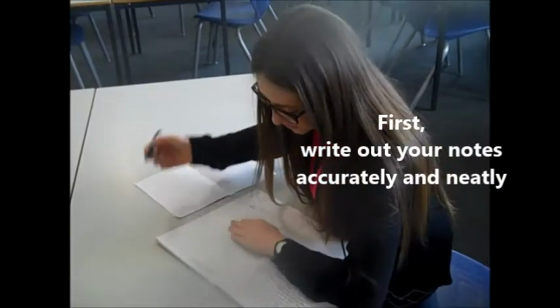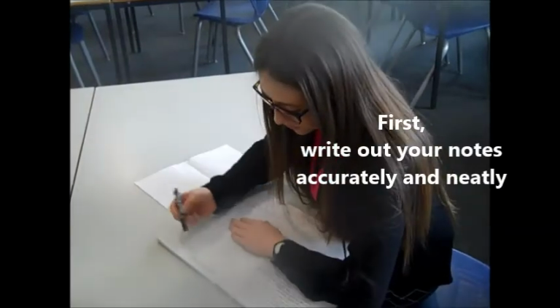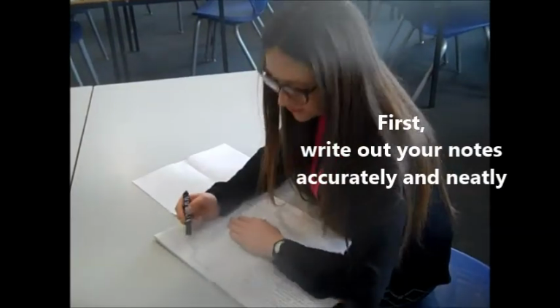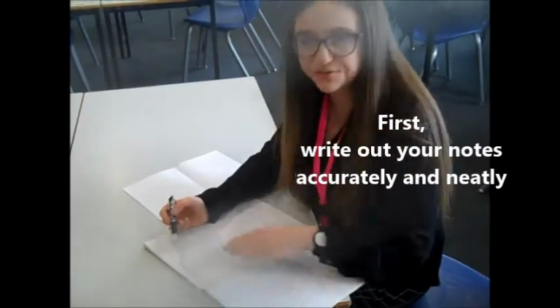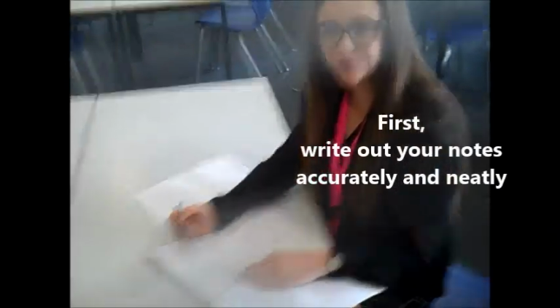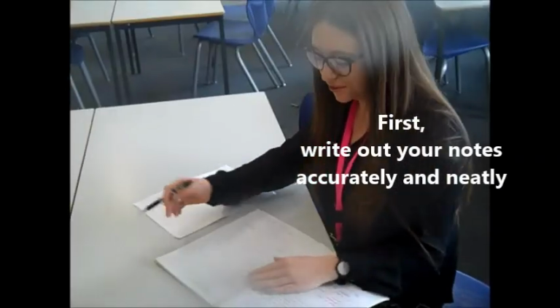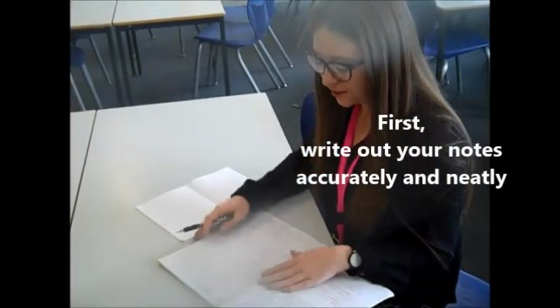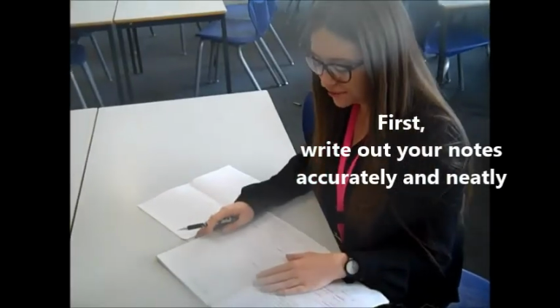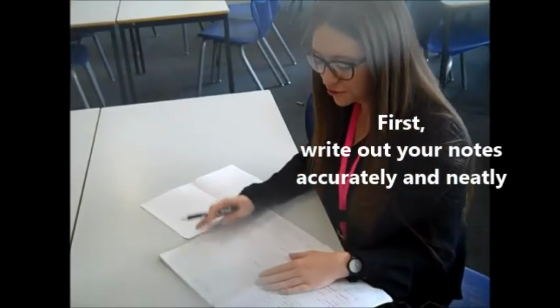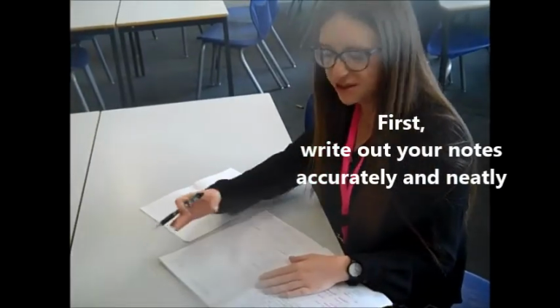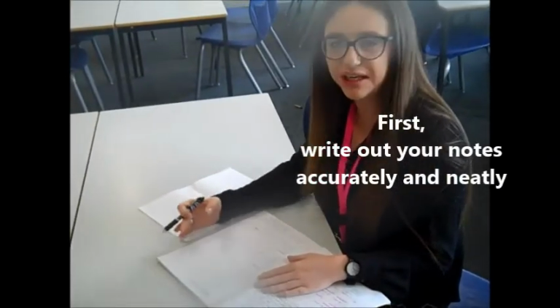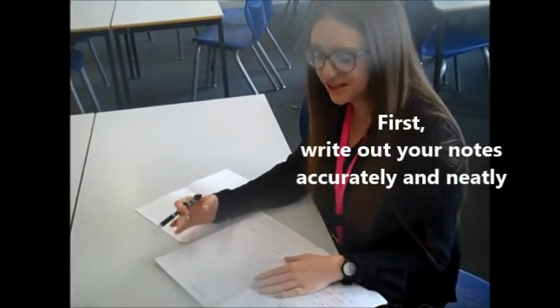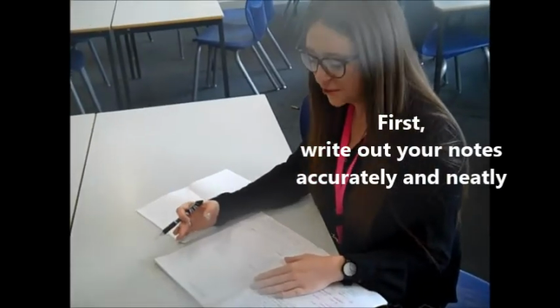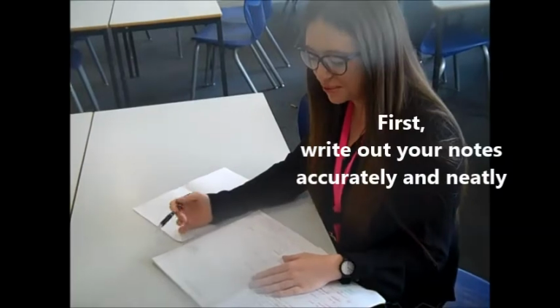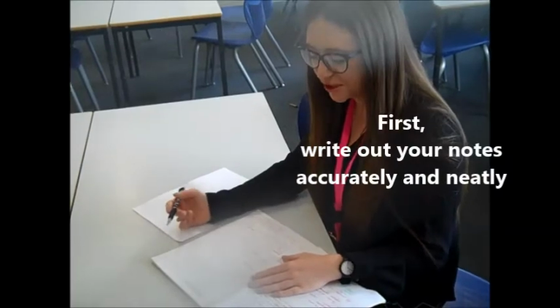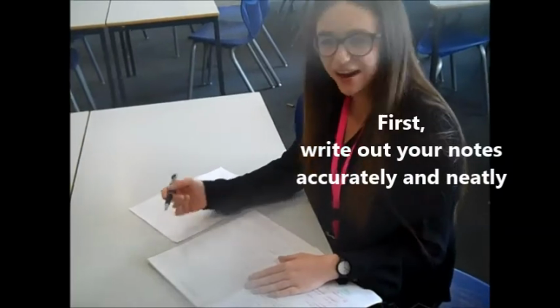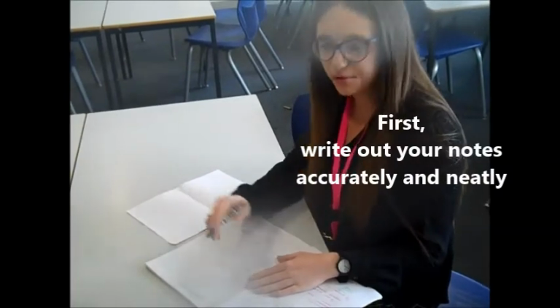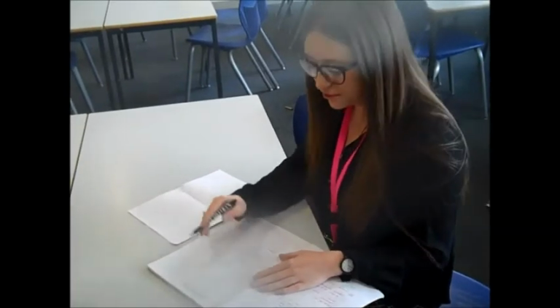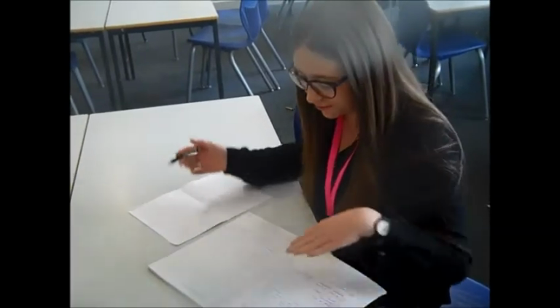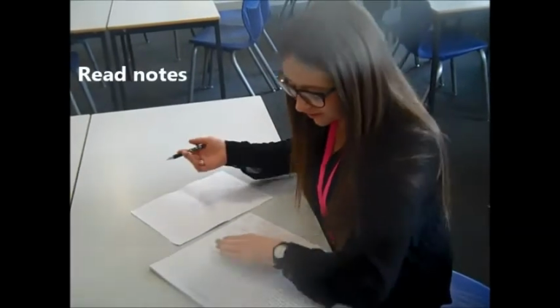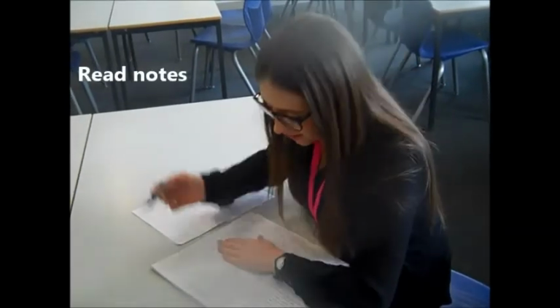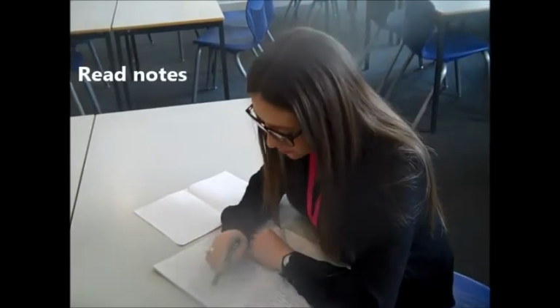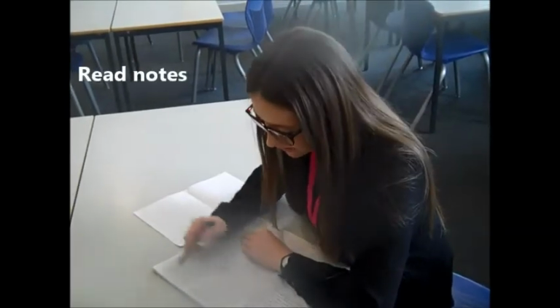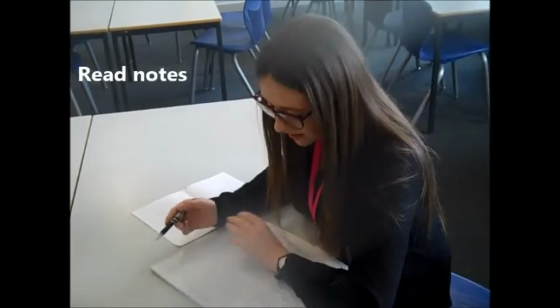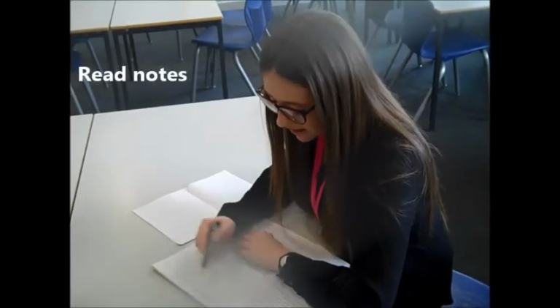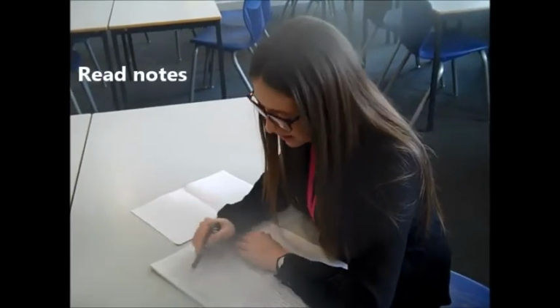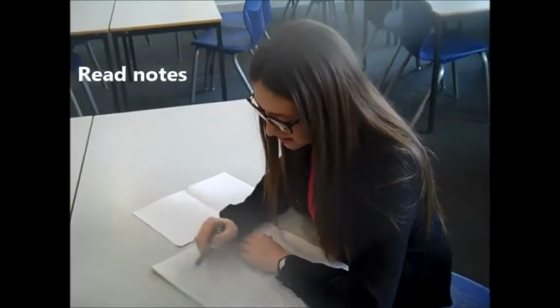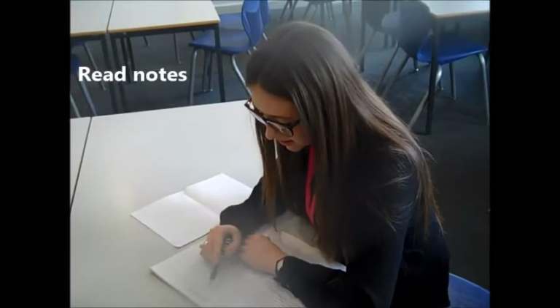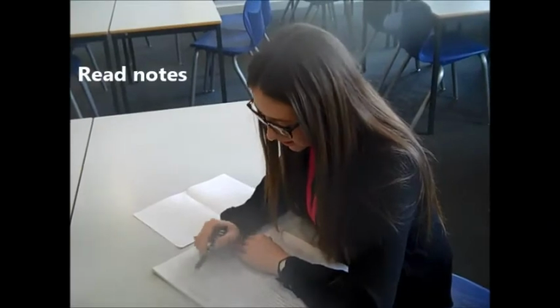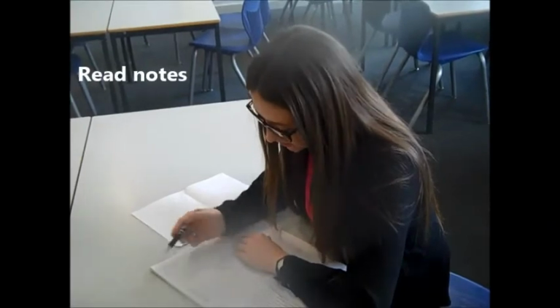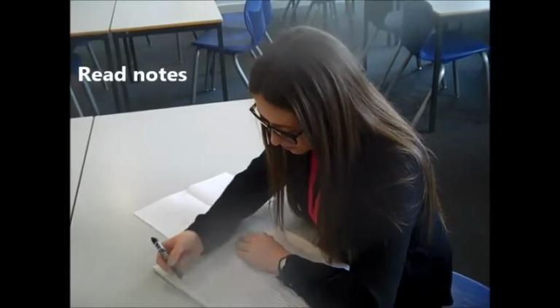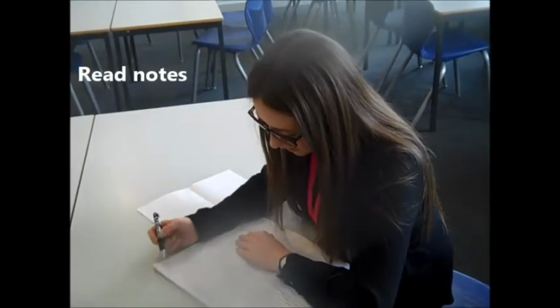So all I did first of all was look at the work that I had written down, so I made some nice neat notes in my book. And then I would read over them and try and get the key facts in my head, which I'm doing here.